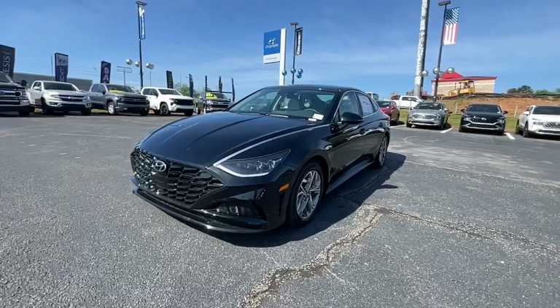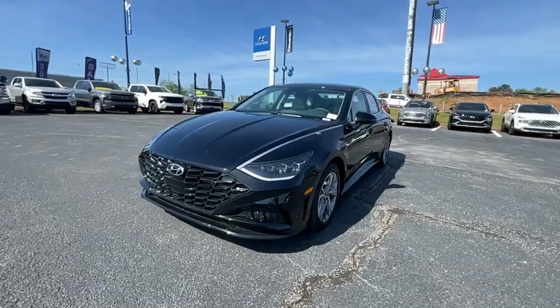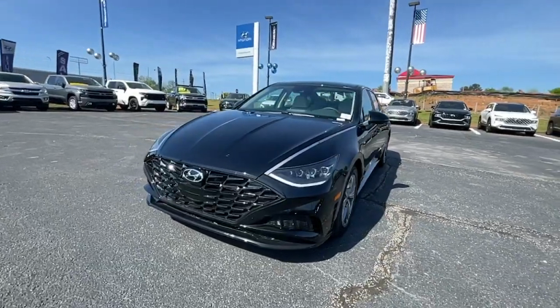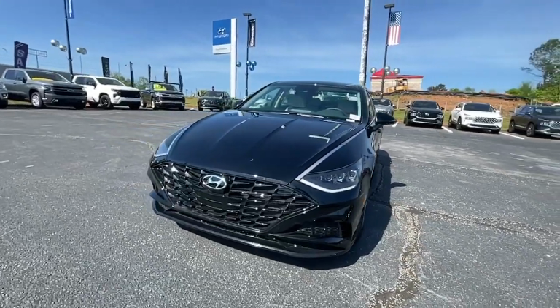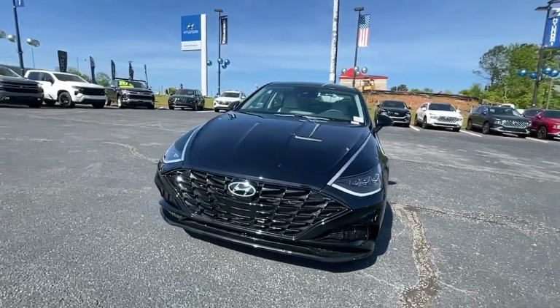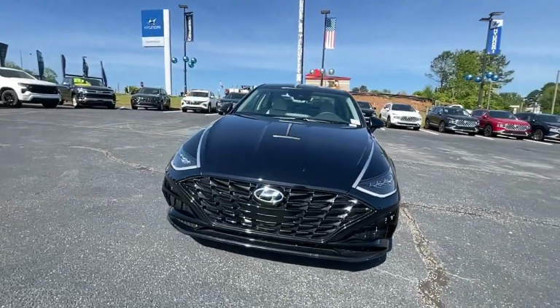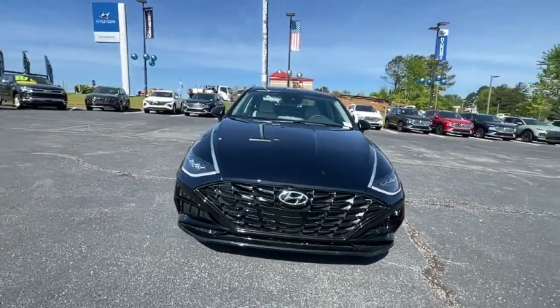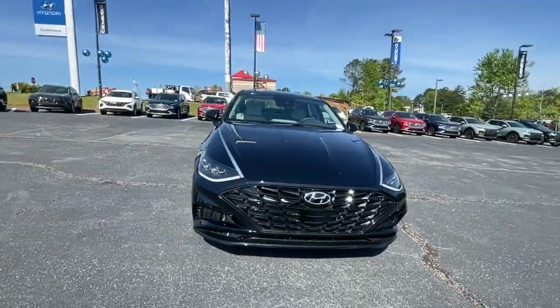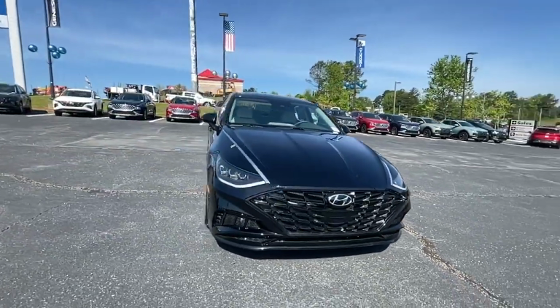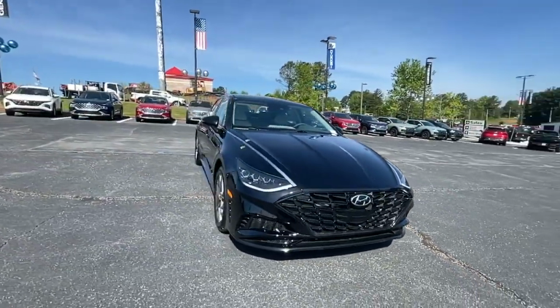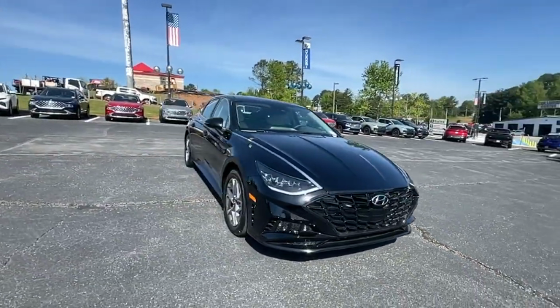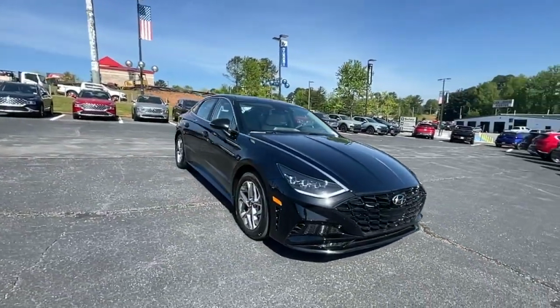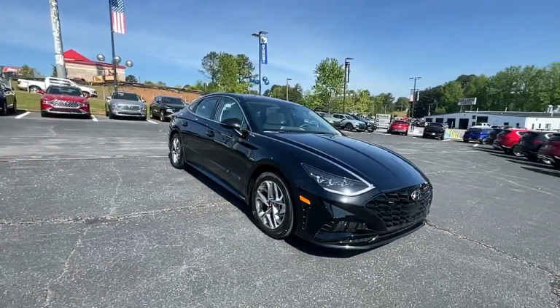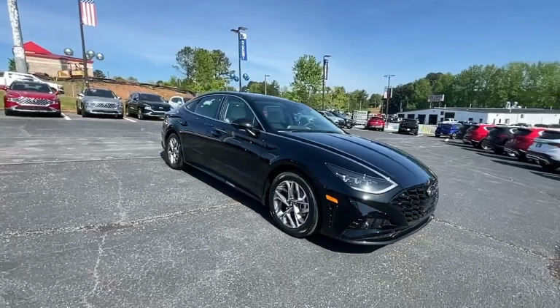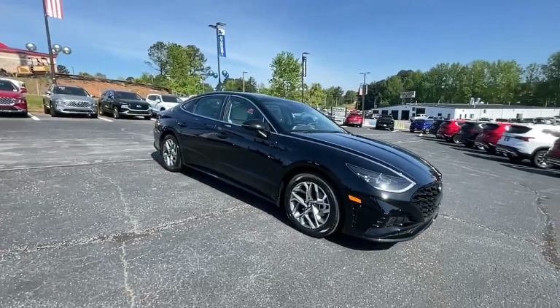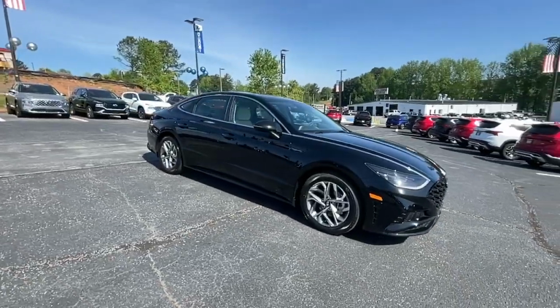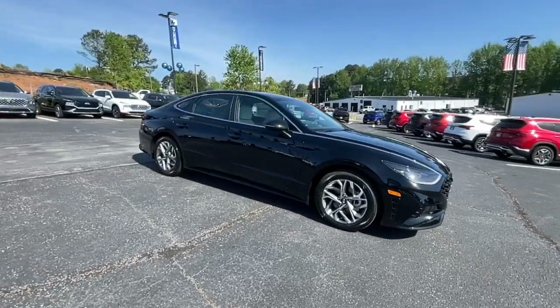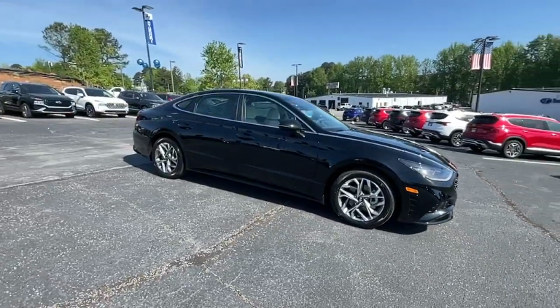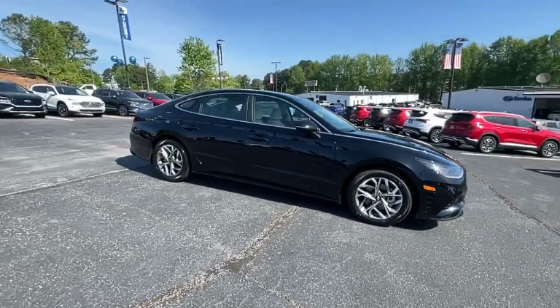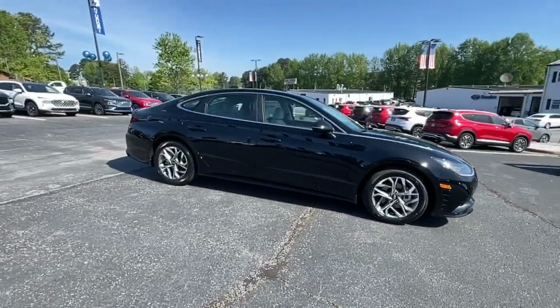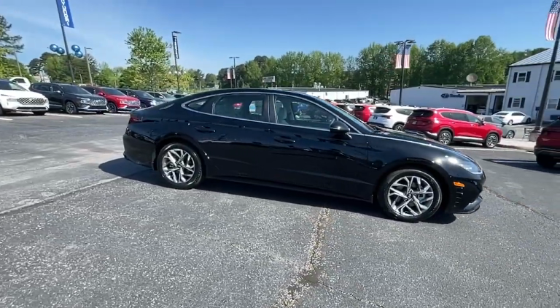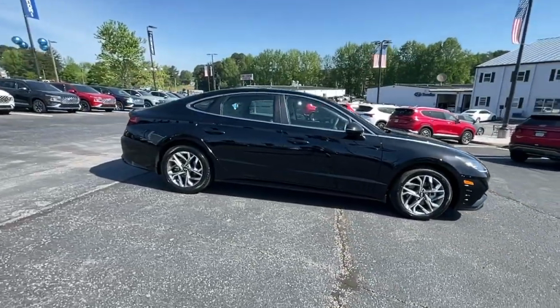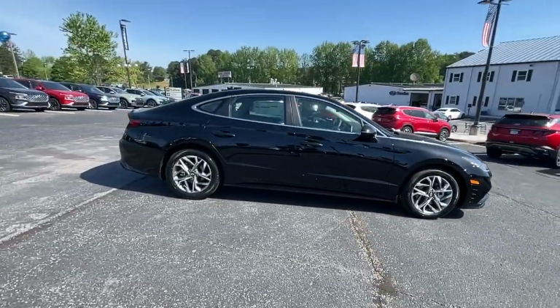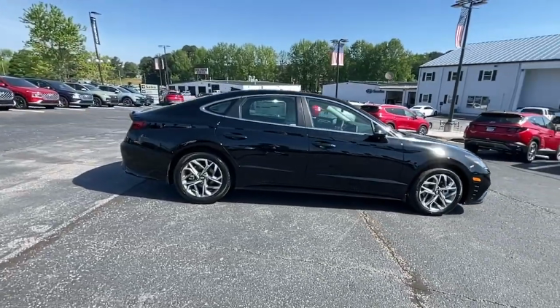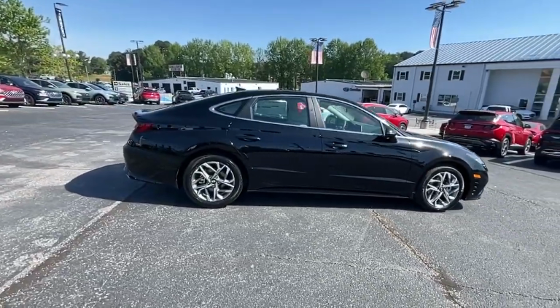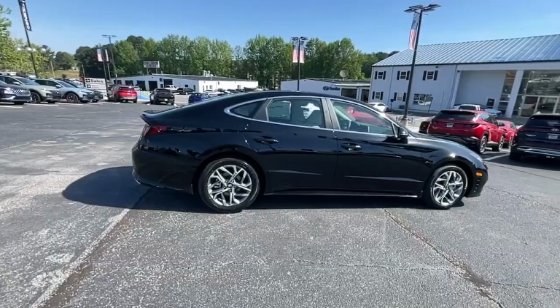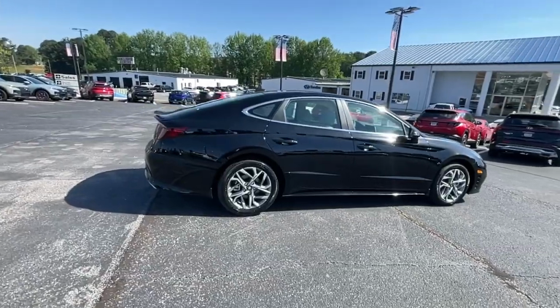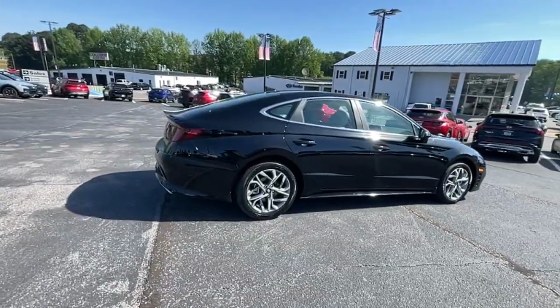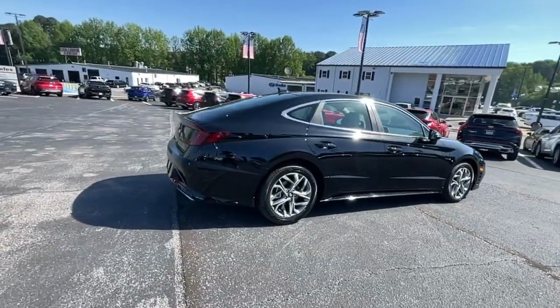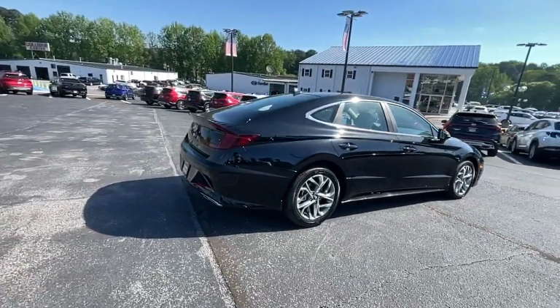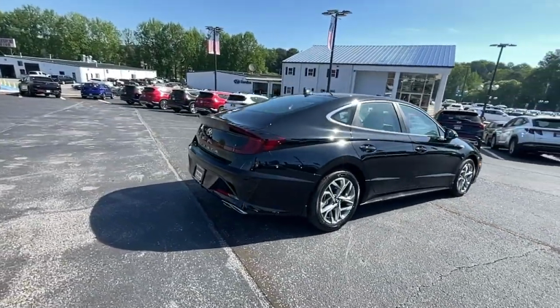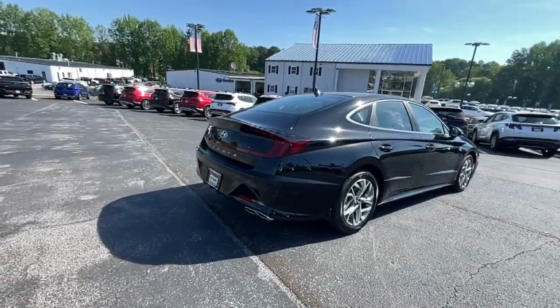You will be amazed by this. 2023 Hyundai Sonata. Here's a spacious and comfortable Hyundai Sonata, the midsize sedan that prioritizes a smooth ride, connected infotainment and passenger safety.